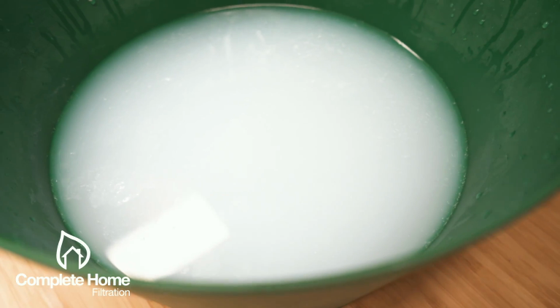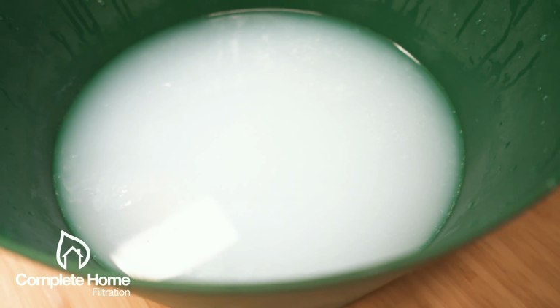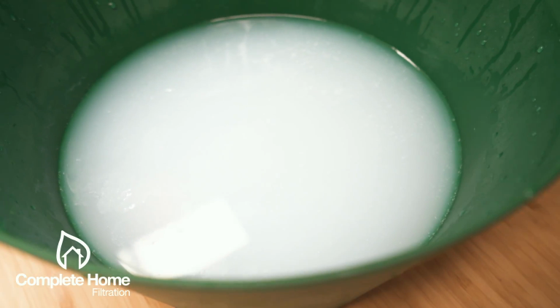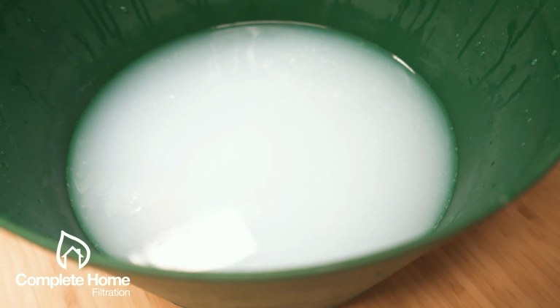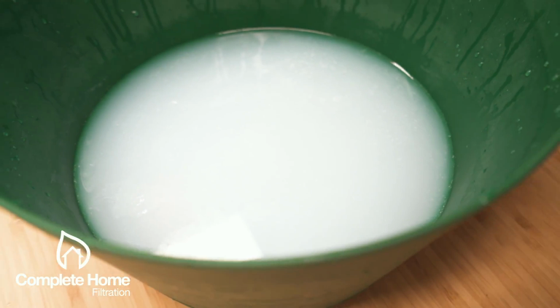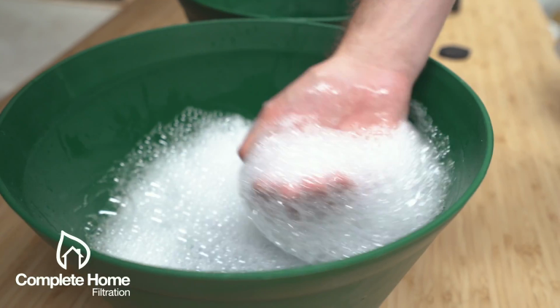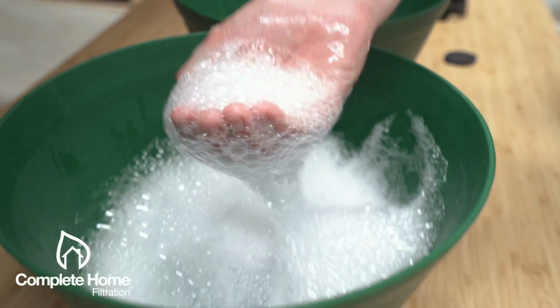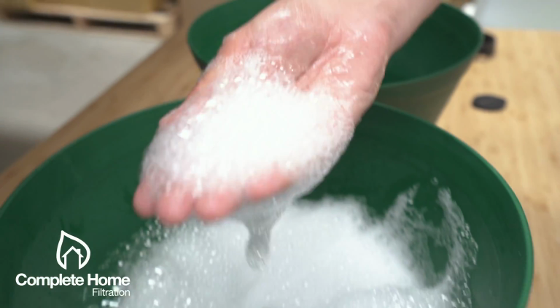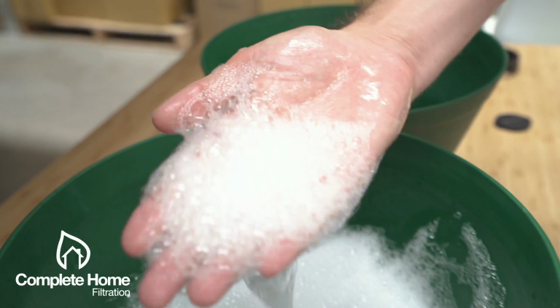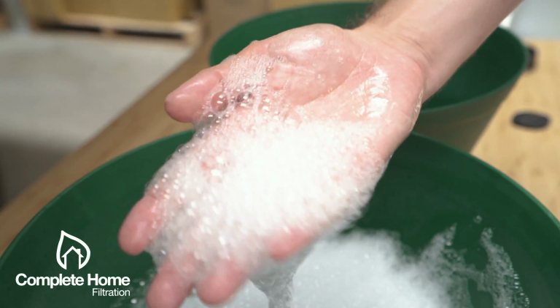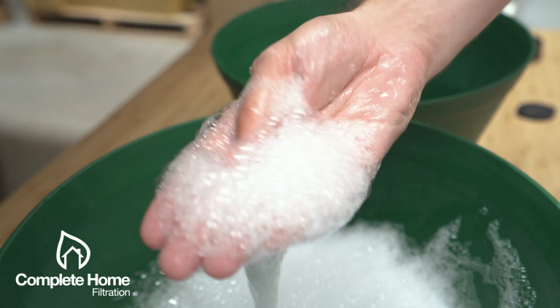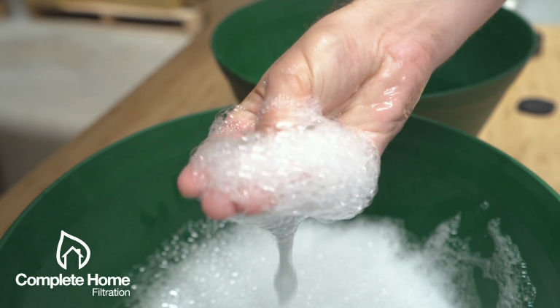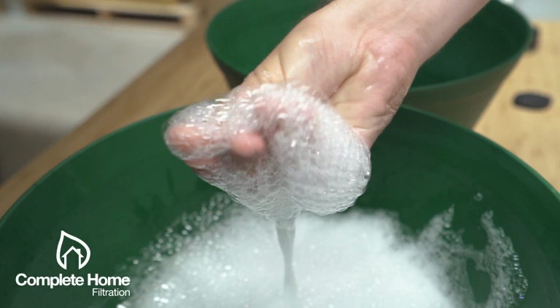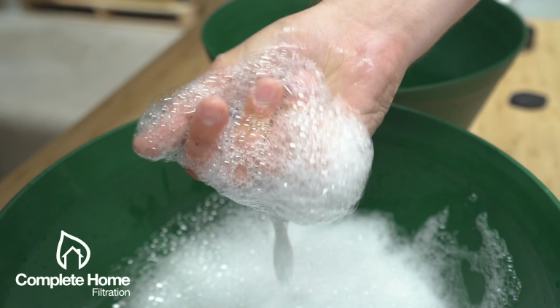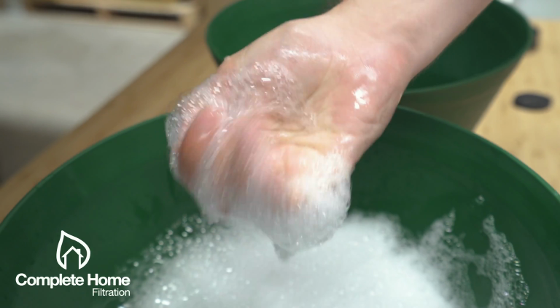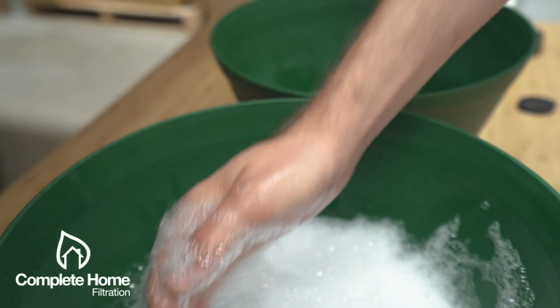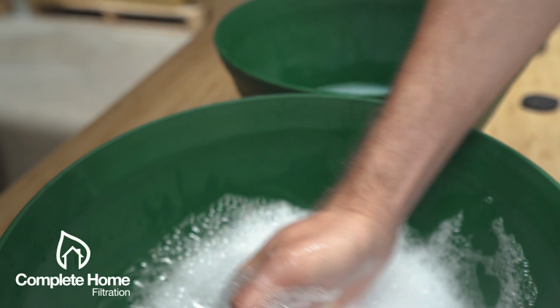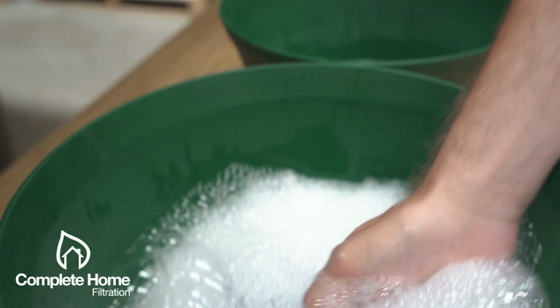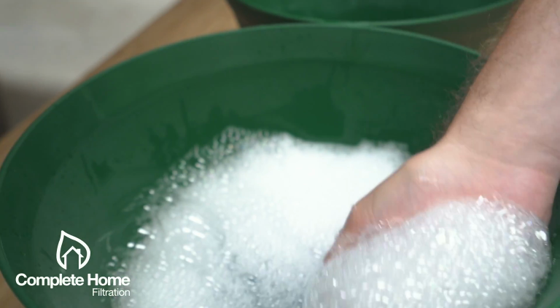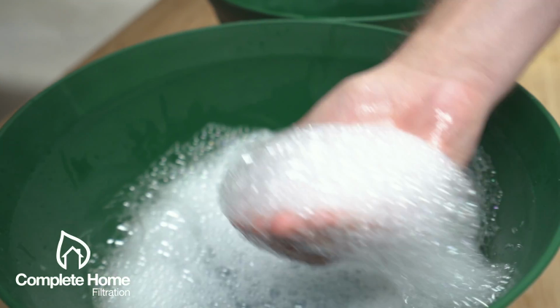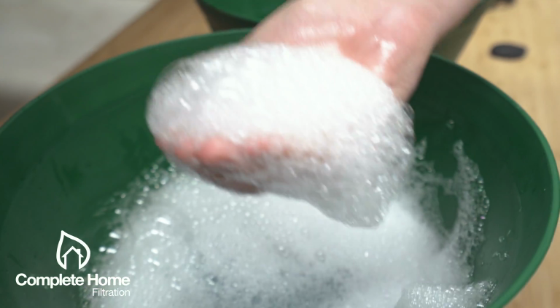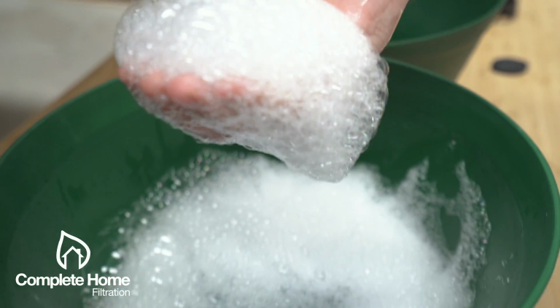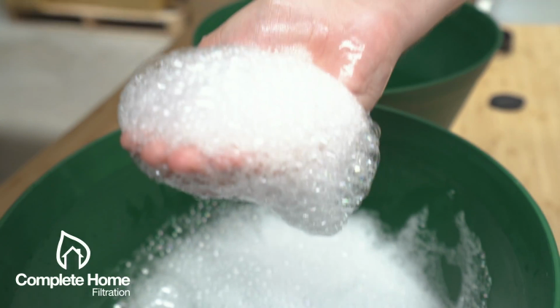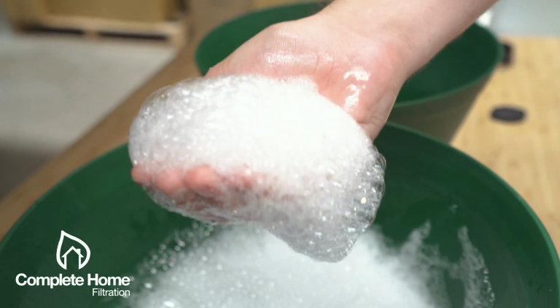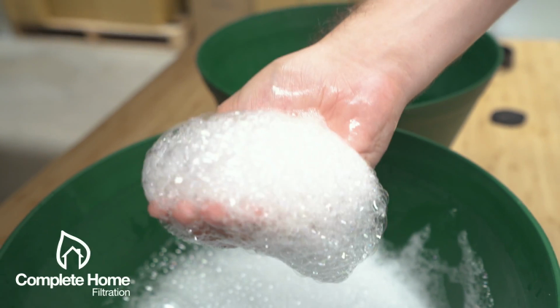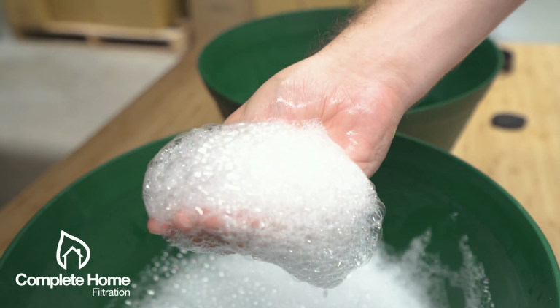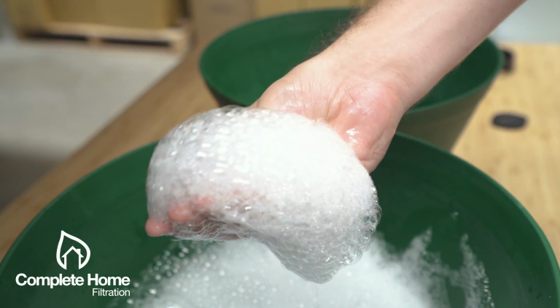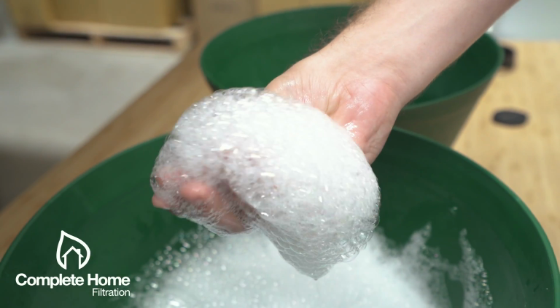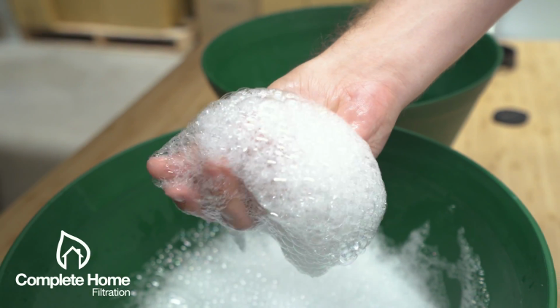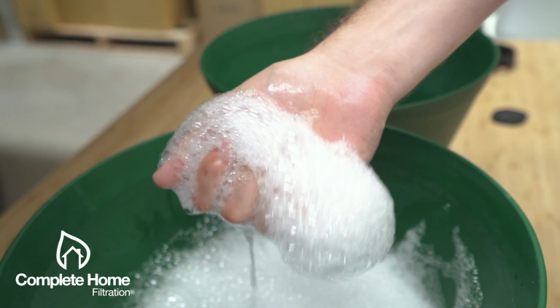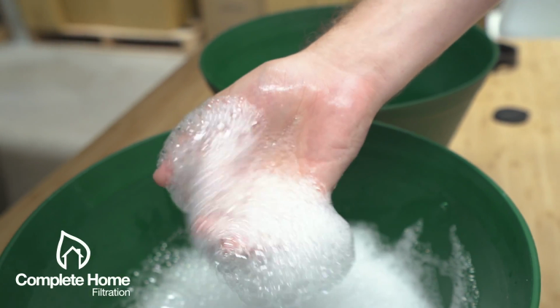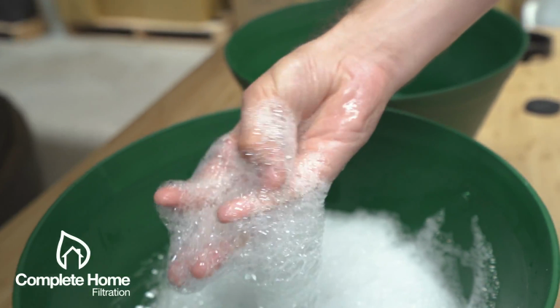Whereas on the left, the water has been filtered from all those nasty chemicals and sediments, allowing the soap to dissolve freely in a clear, clean, smell-free soft water.